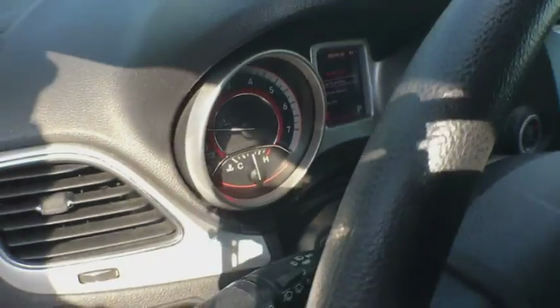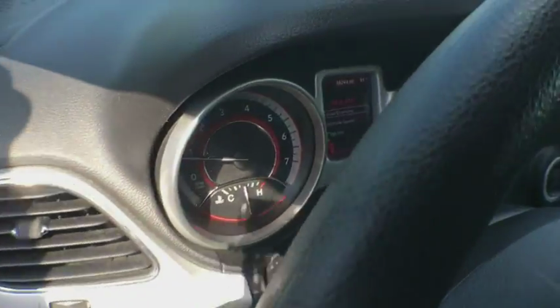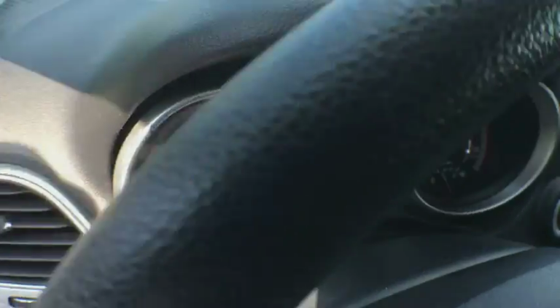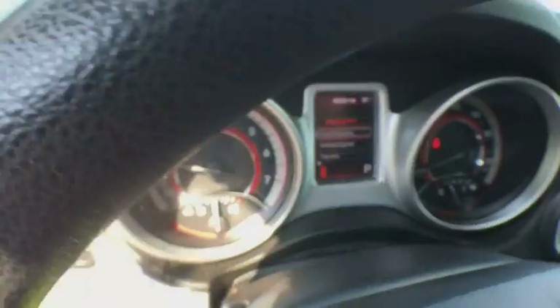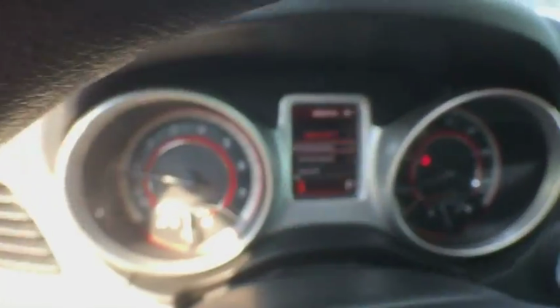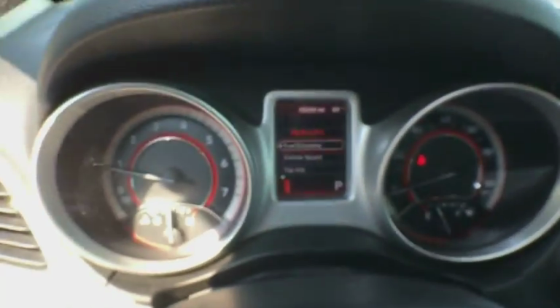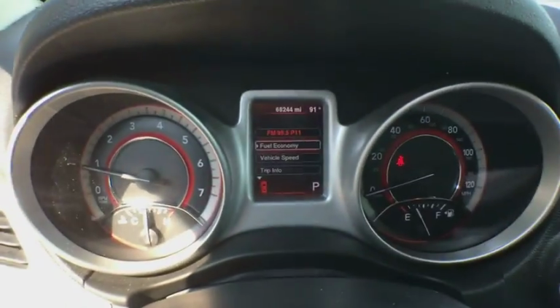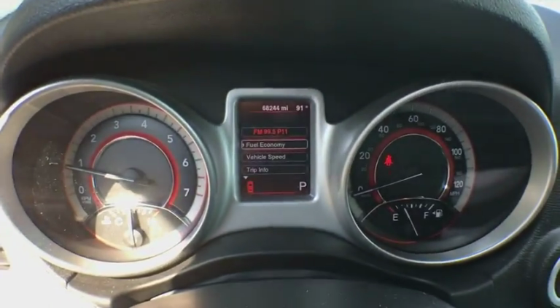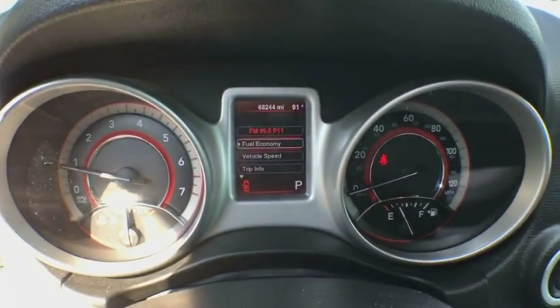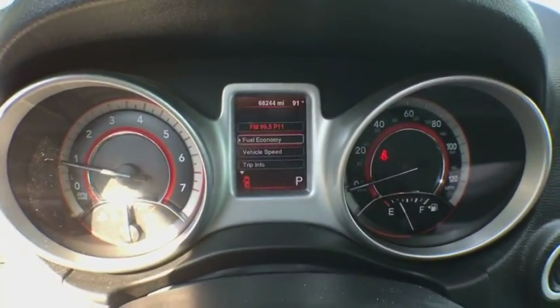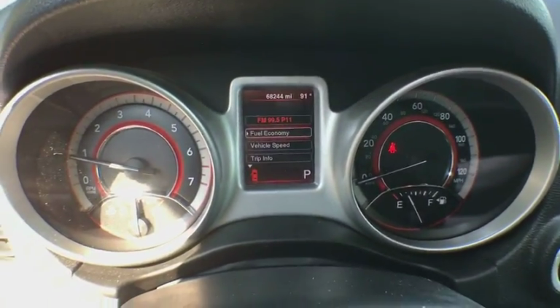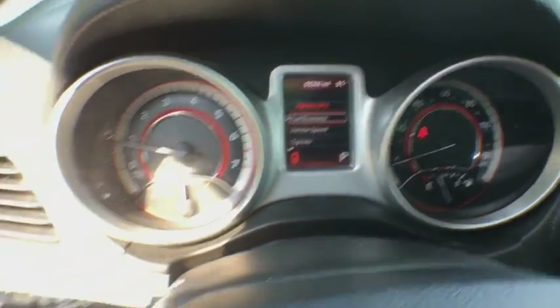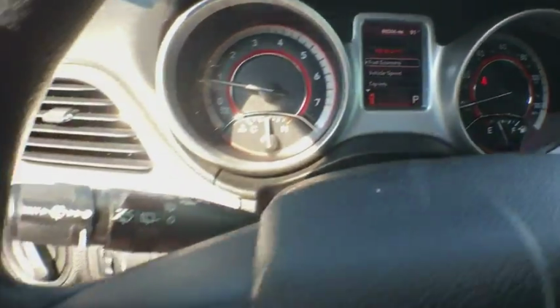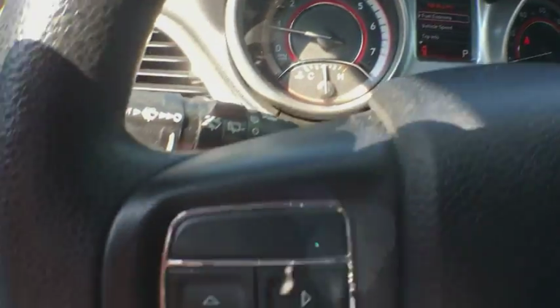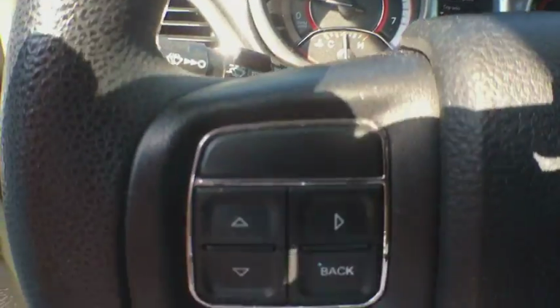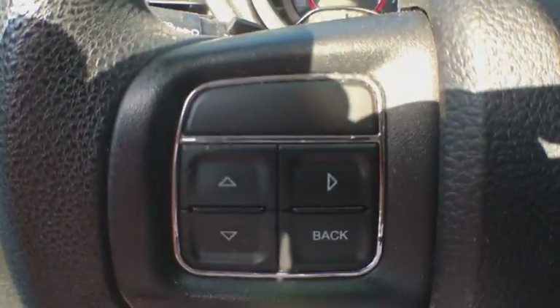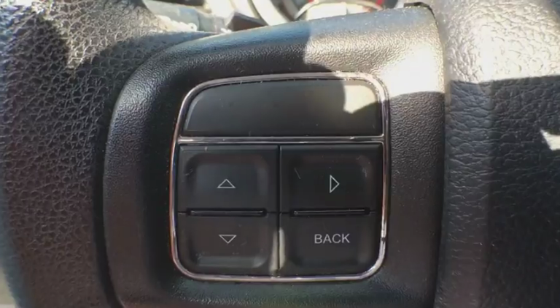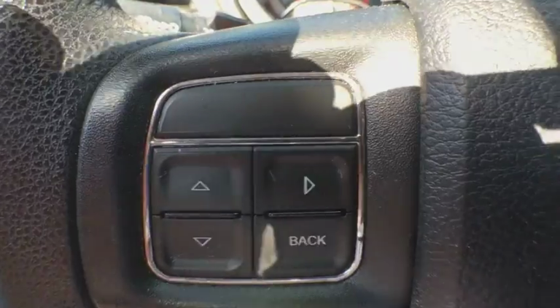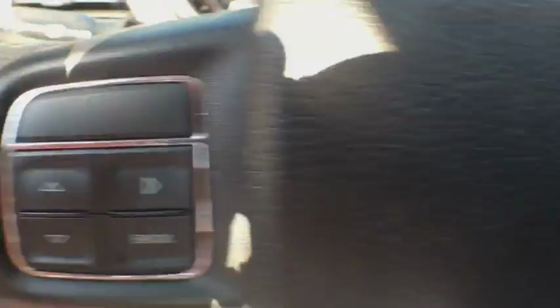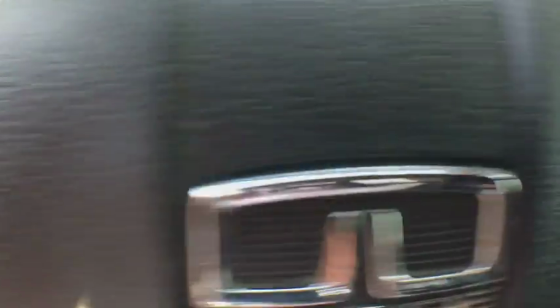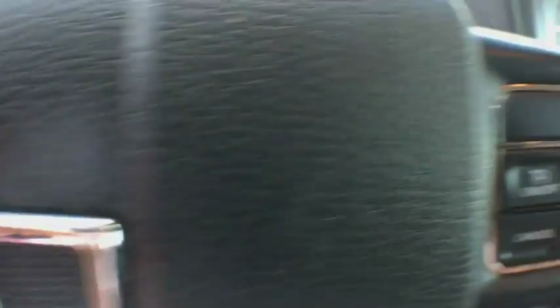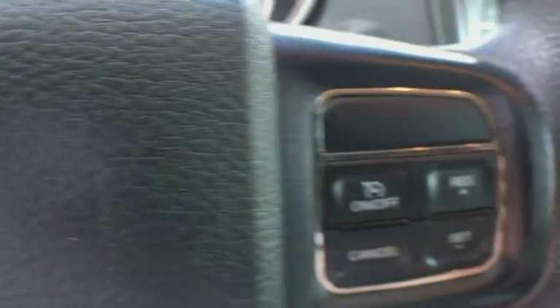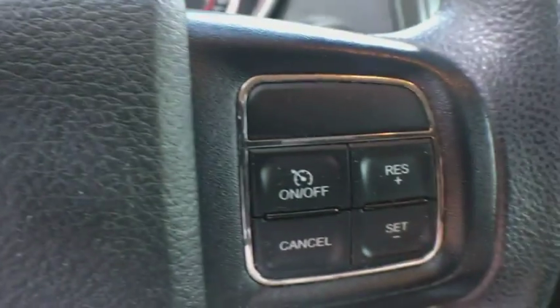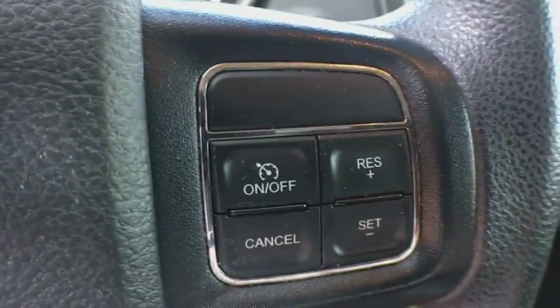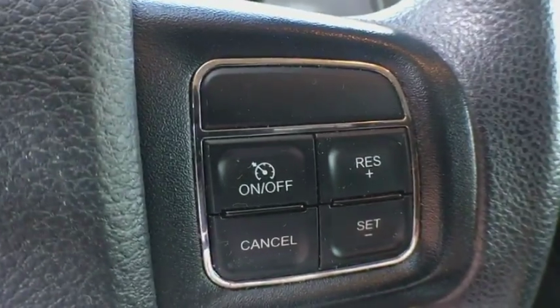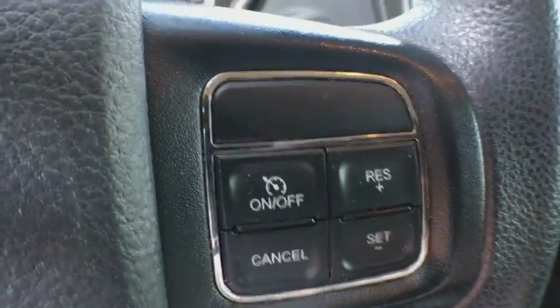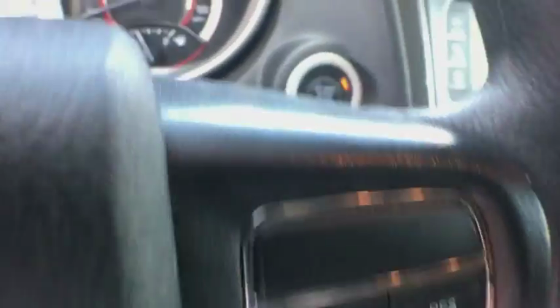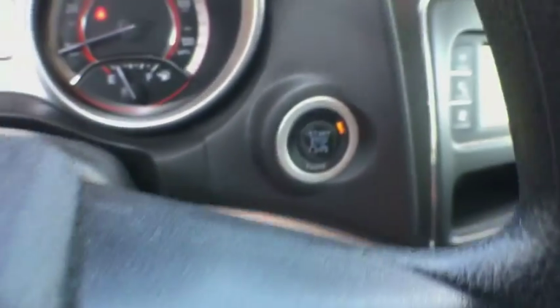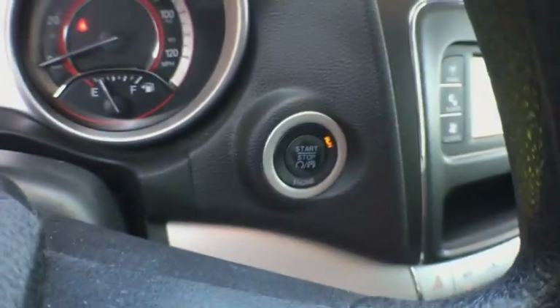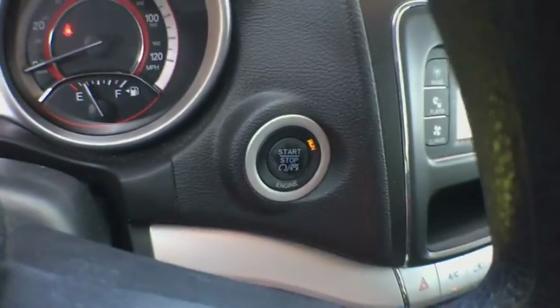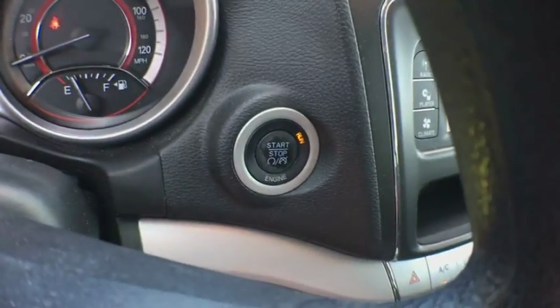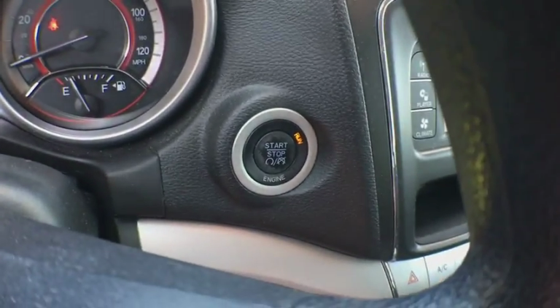Front wheel drive. Rear defrost. MP3 player. Fog lamps. Bucket seats. Child safety locks. Come see the car for yourself.